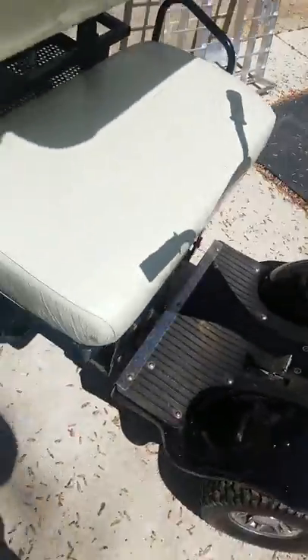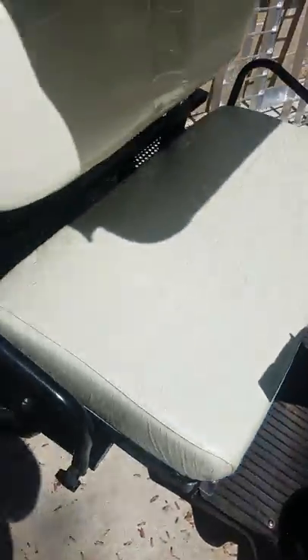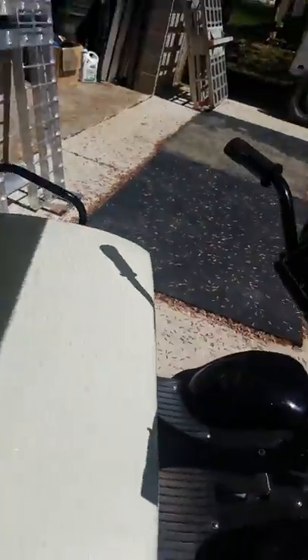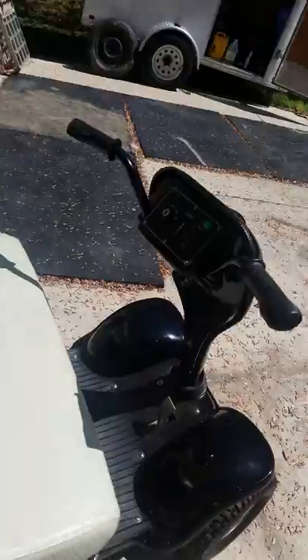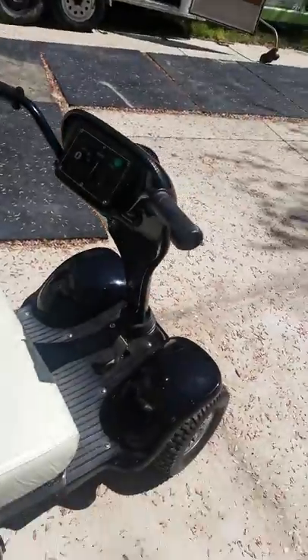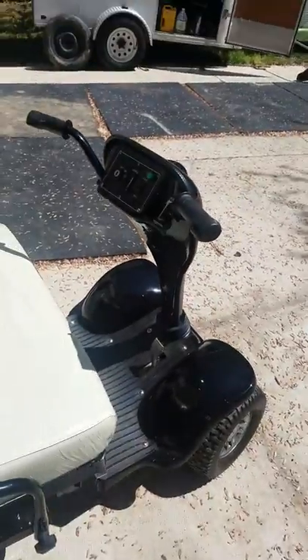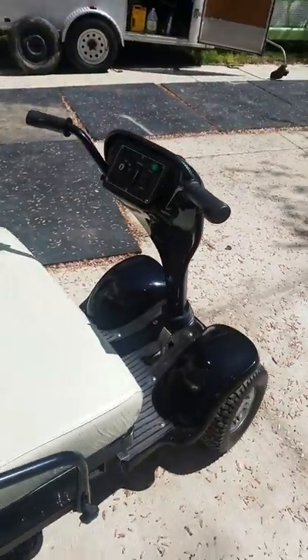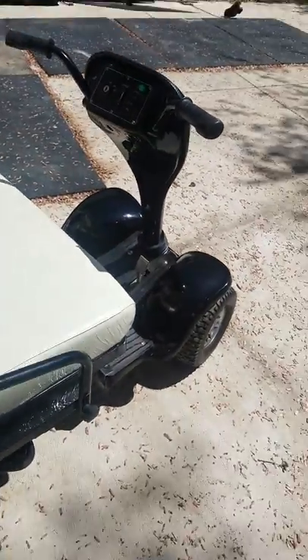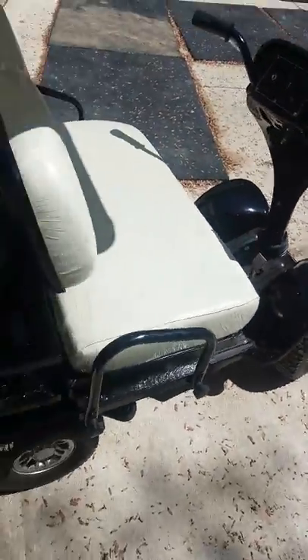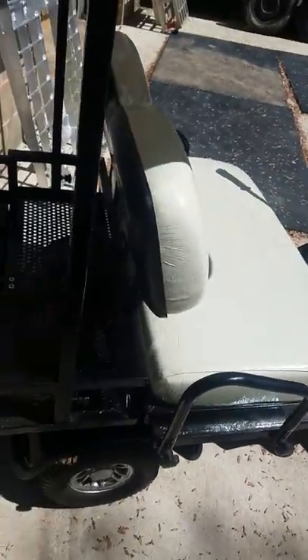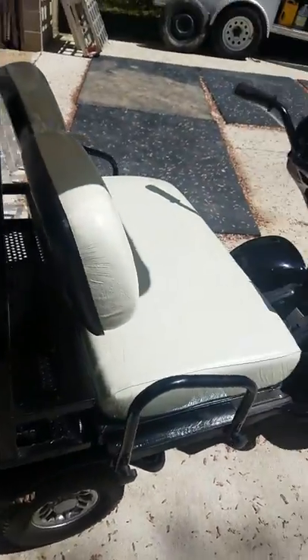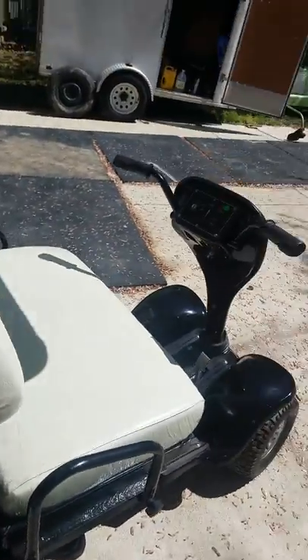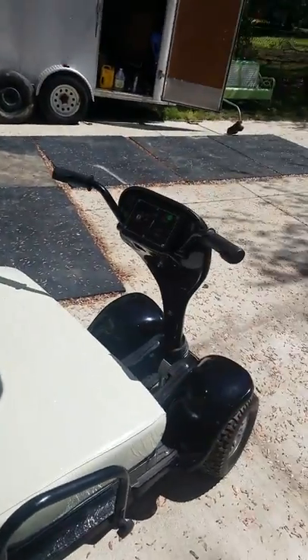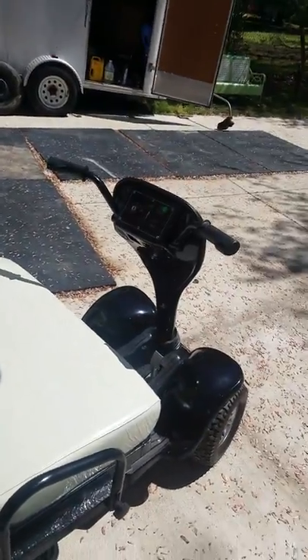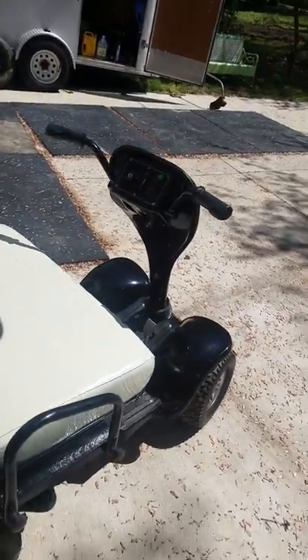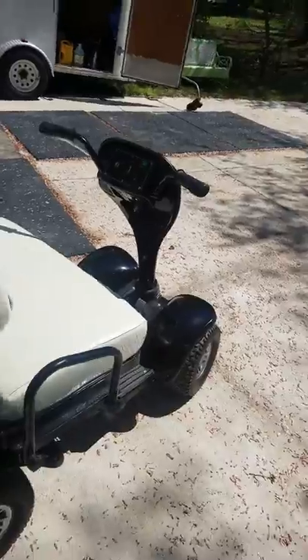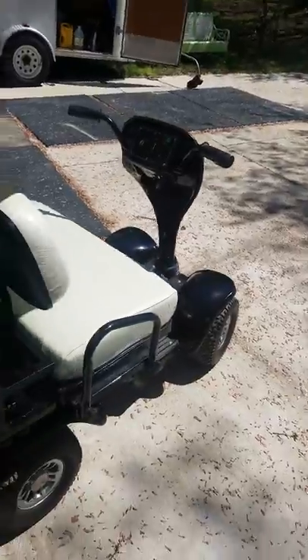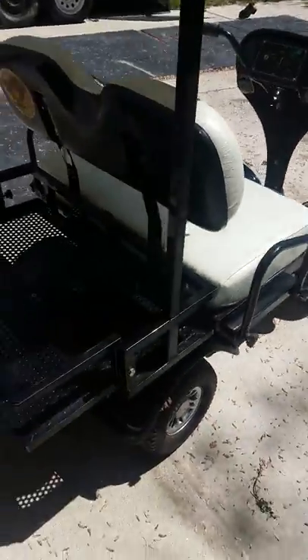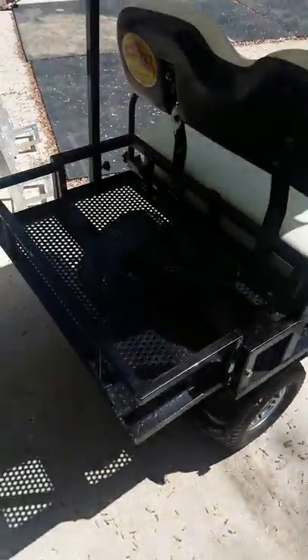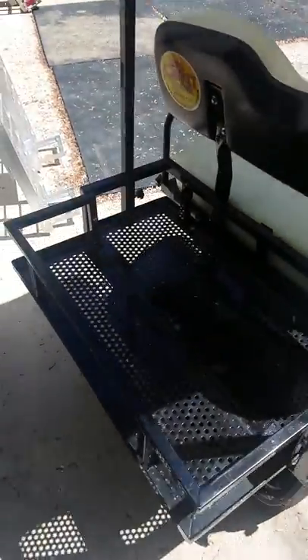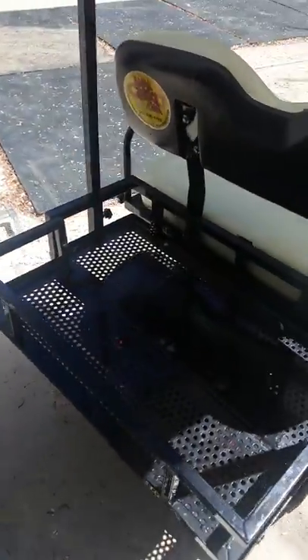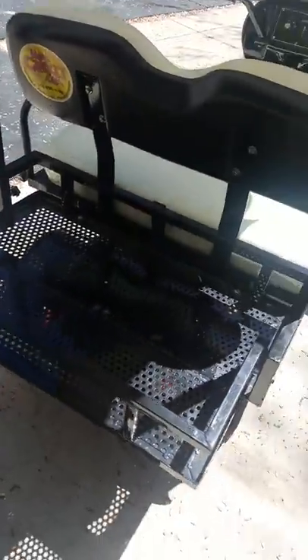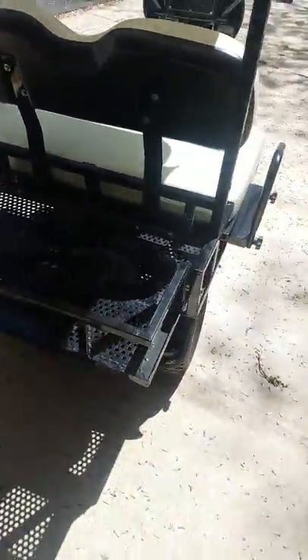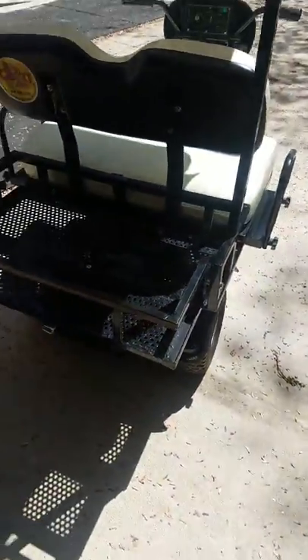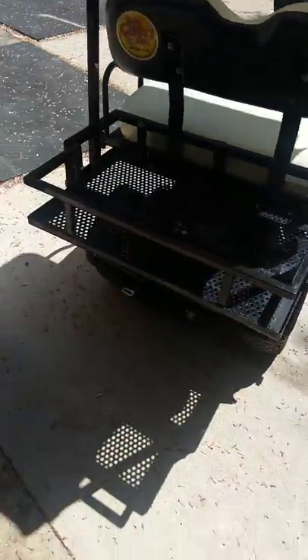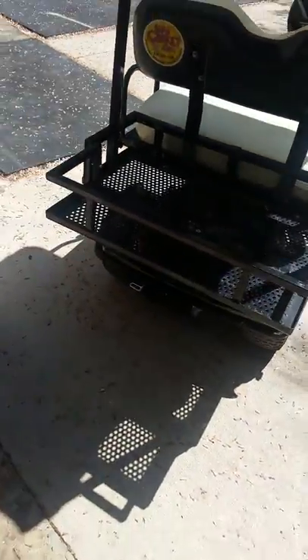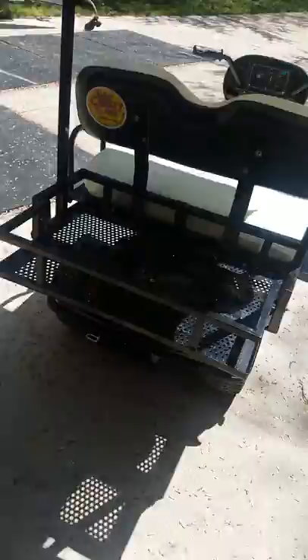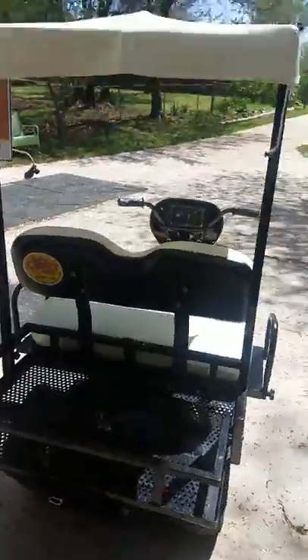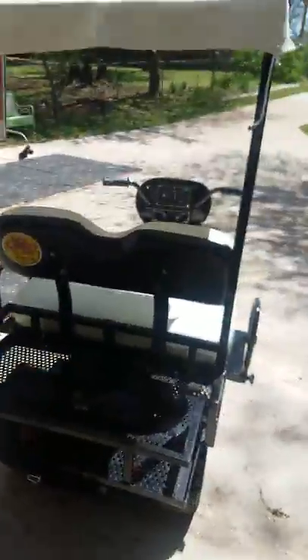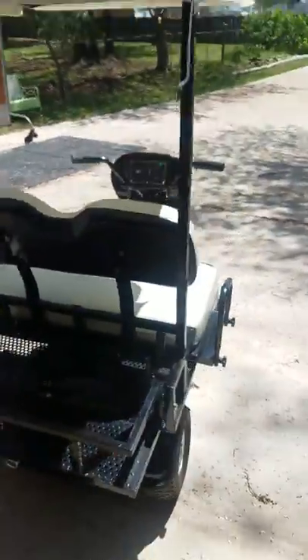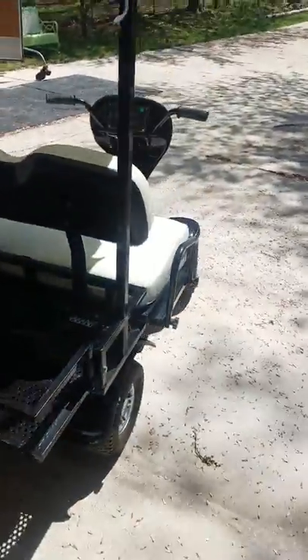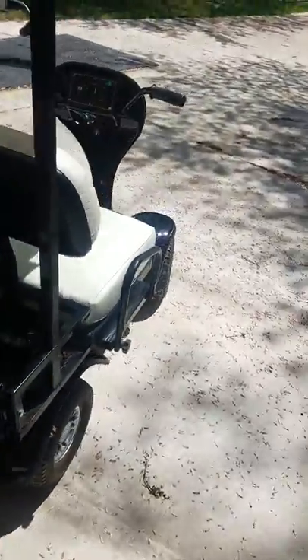So it's not bad. We bought this one used — the guy had it for about a year and a half. He traded in on one they make now that's bigger, and it's got a regular steering wheel like a lawnmower on it. And it's got a seat back here you can get, which we could put on here too.